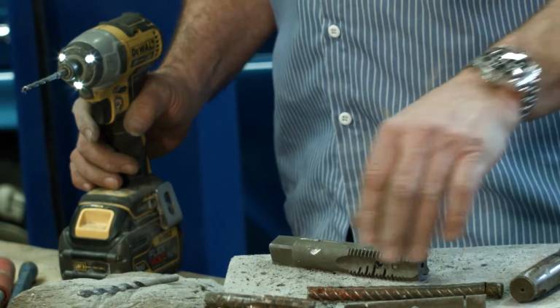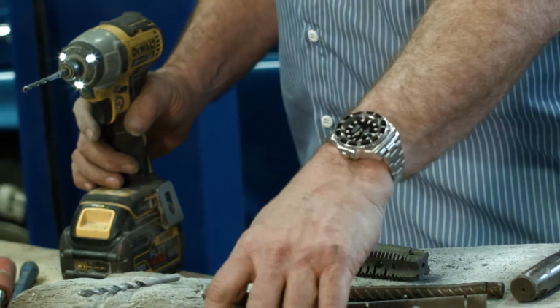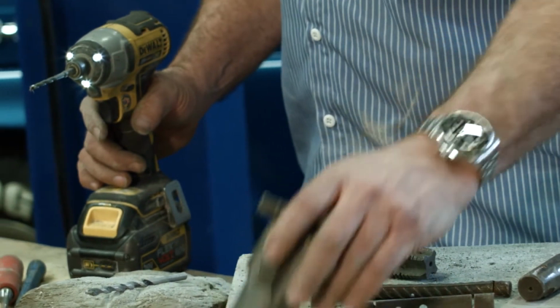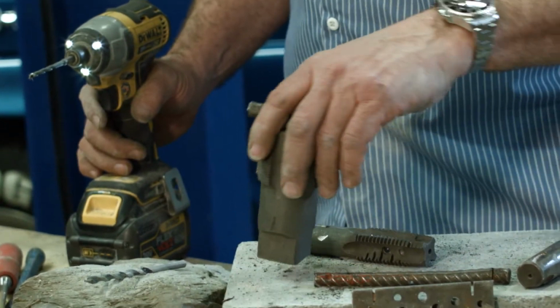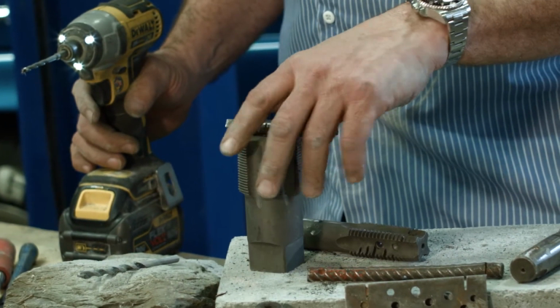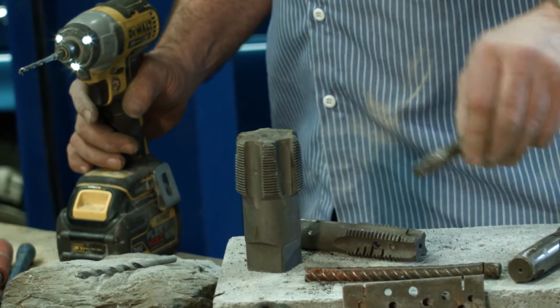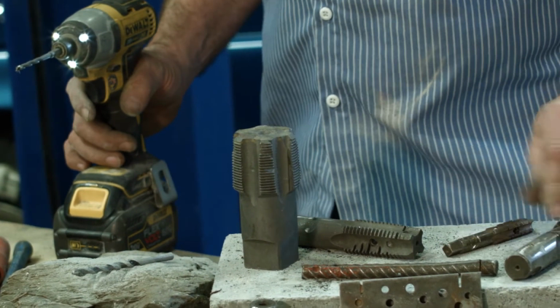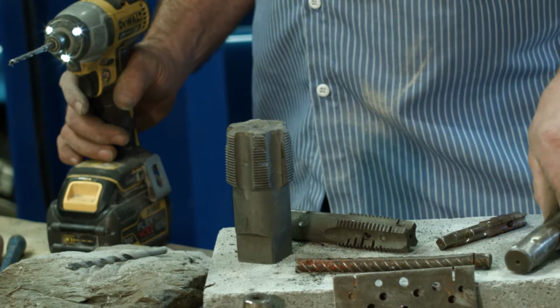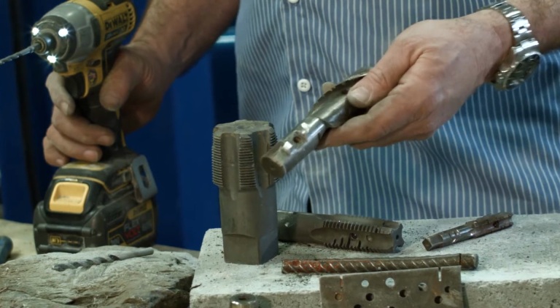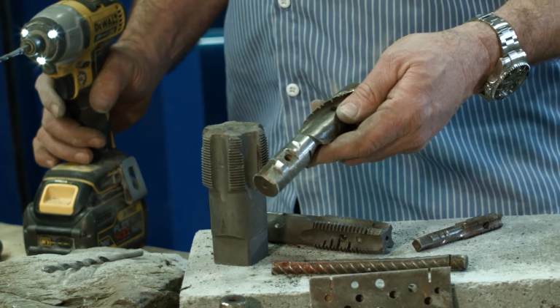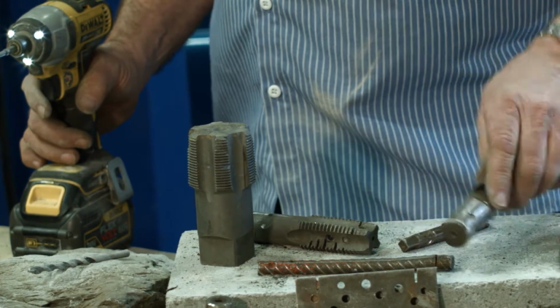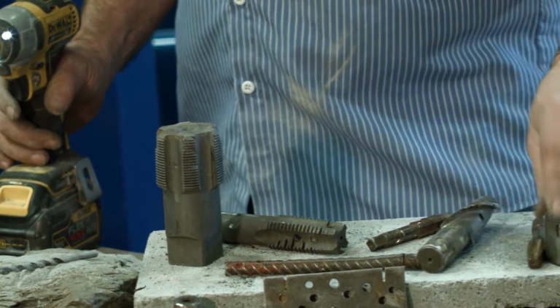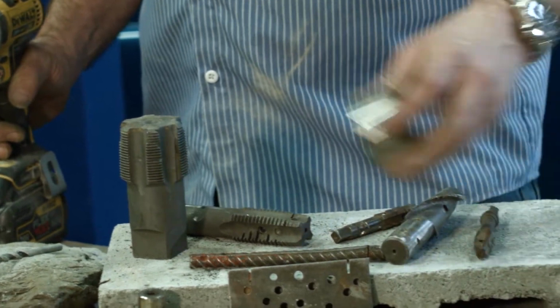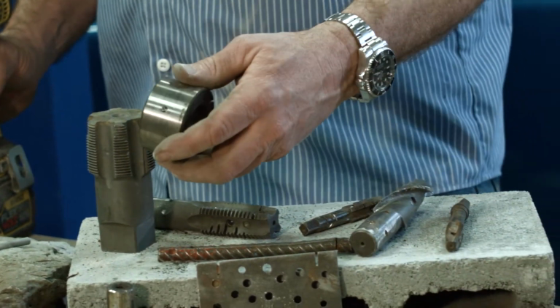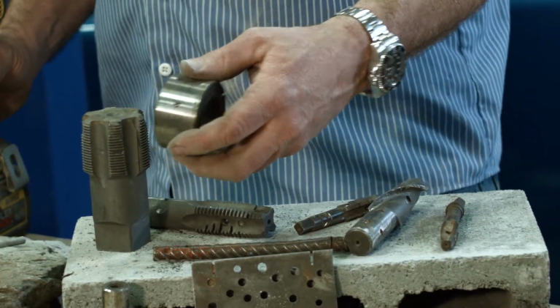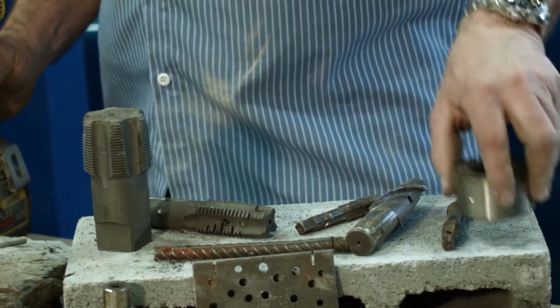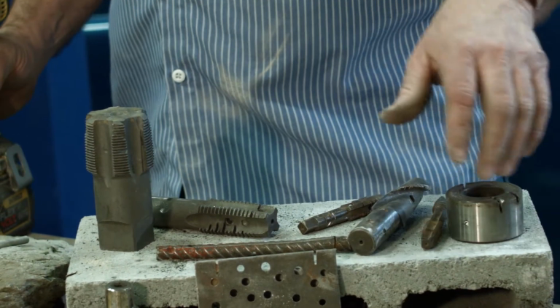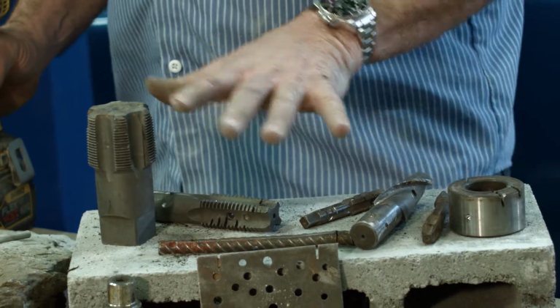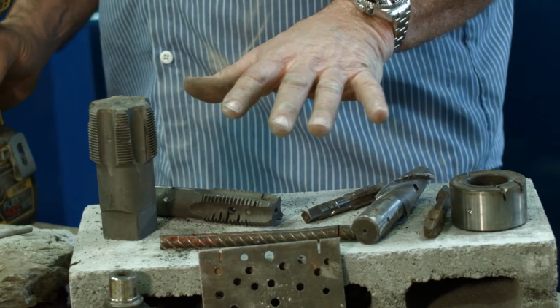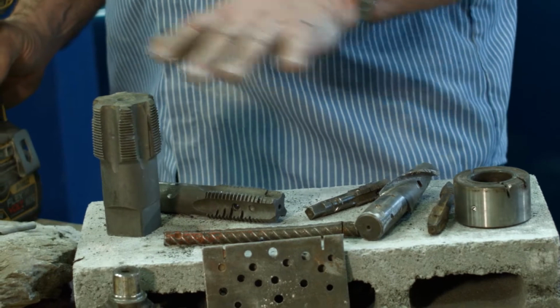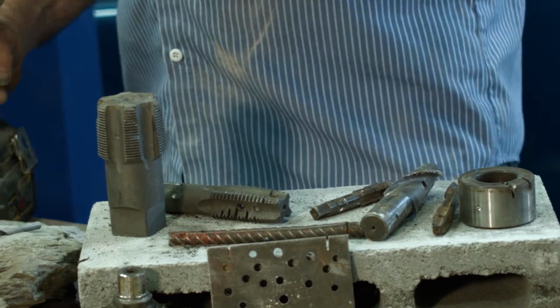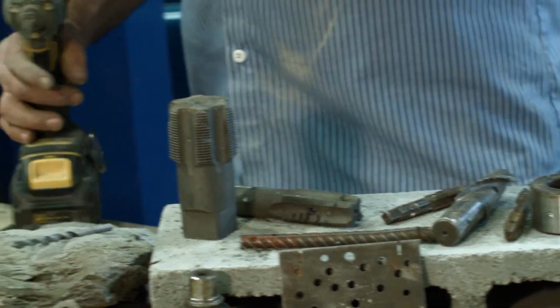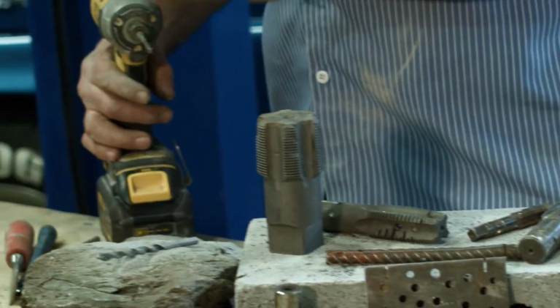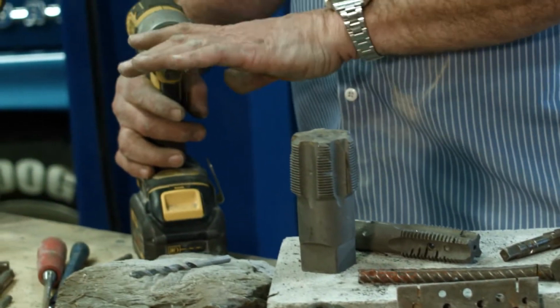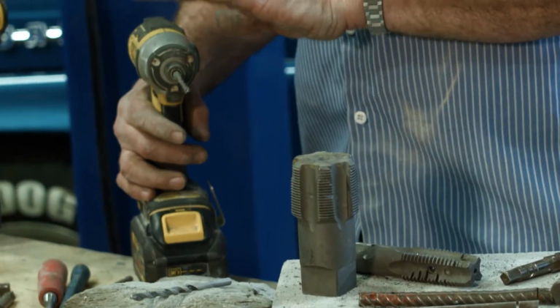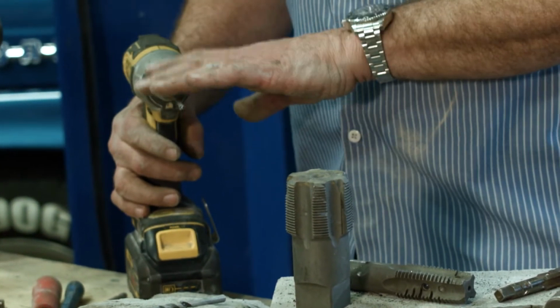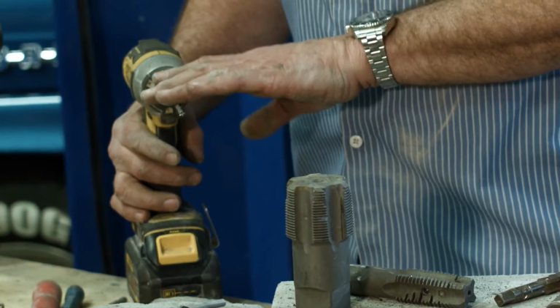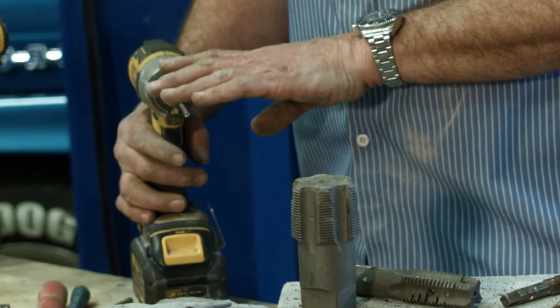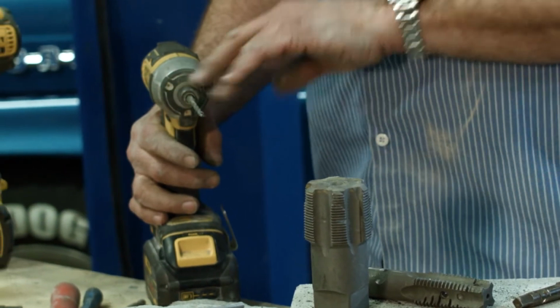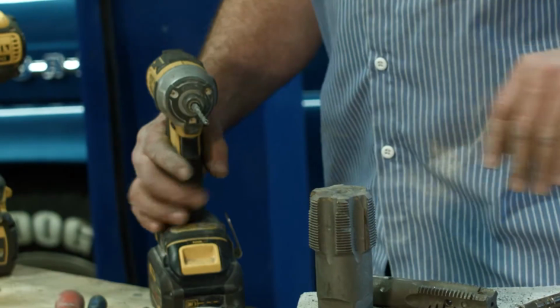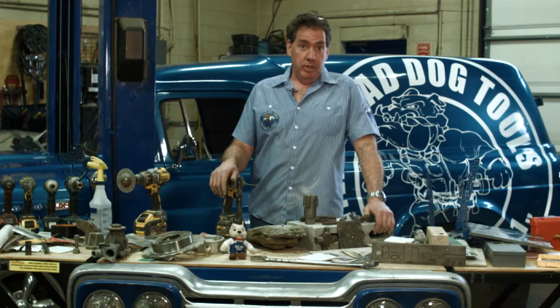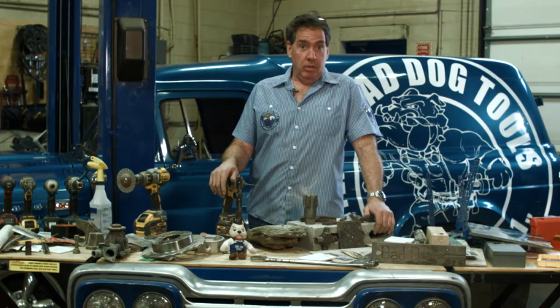There are bigger taps, end mills you might break off, bearing races — anything you need to drill. This bit will drill because it'll drill all the way up to 68 on the Rockwell scale. And that's how we would do it at the Bad Dog Garage.